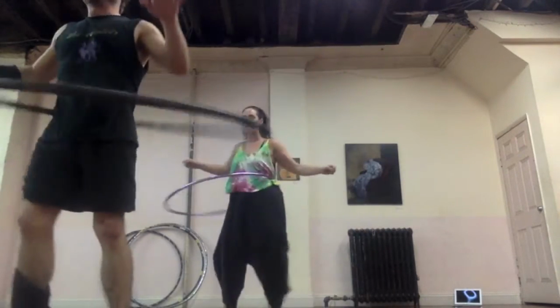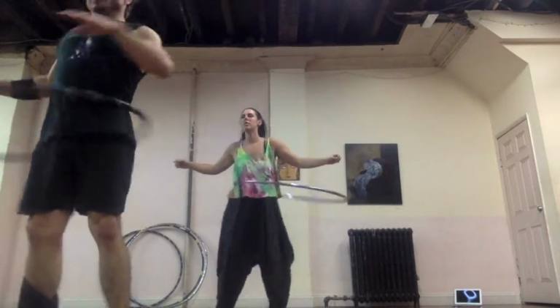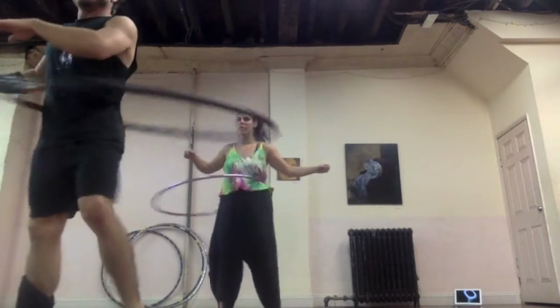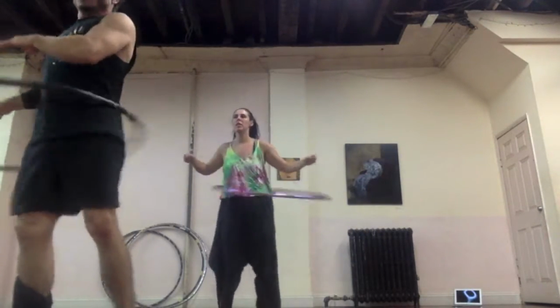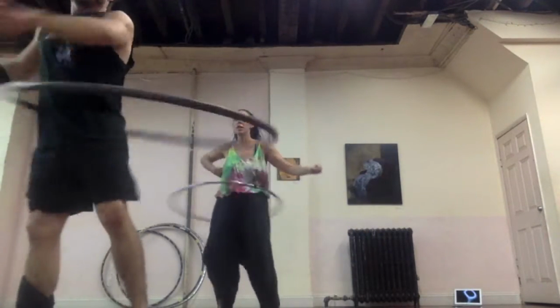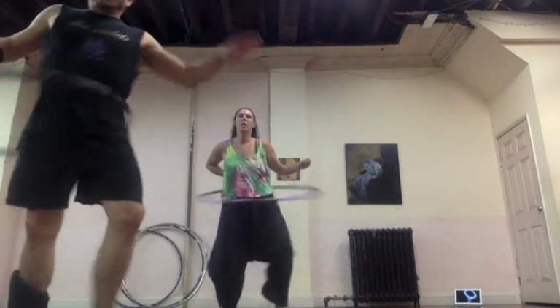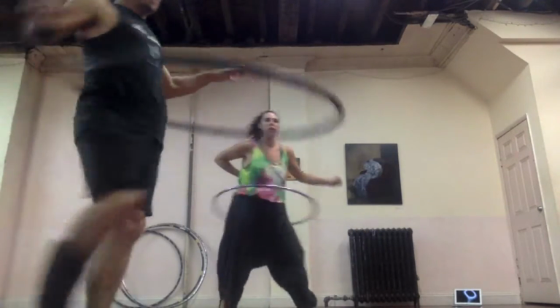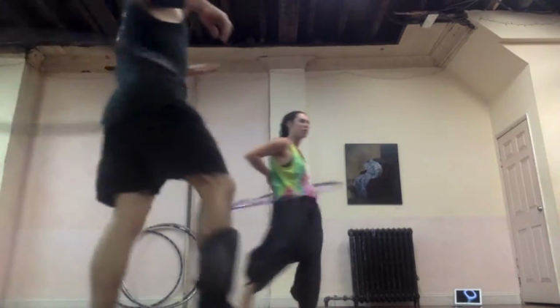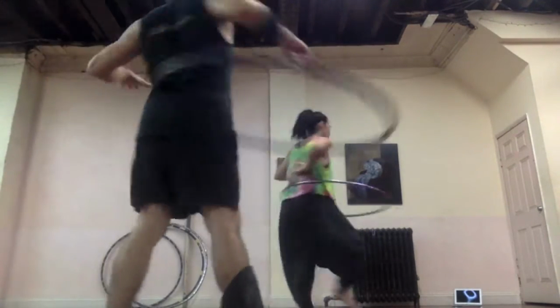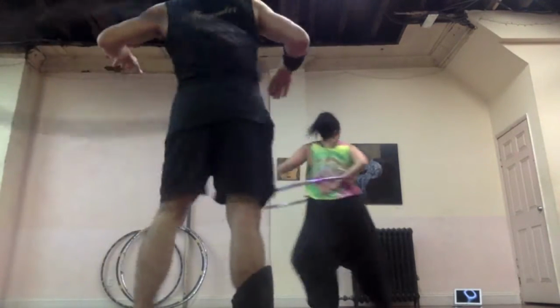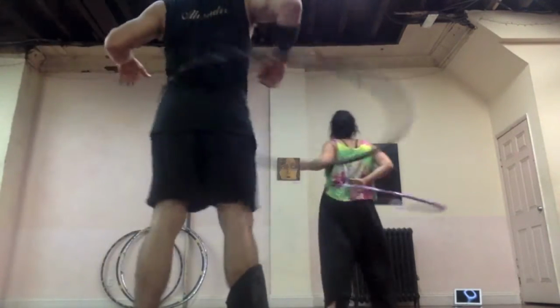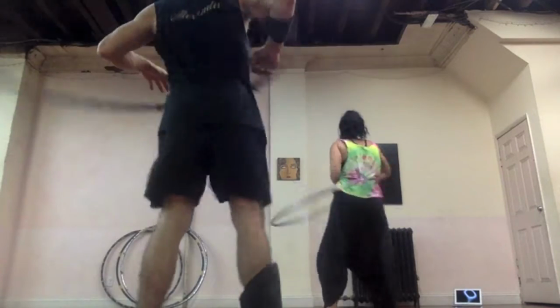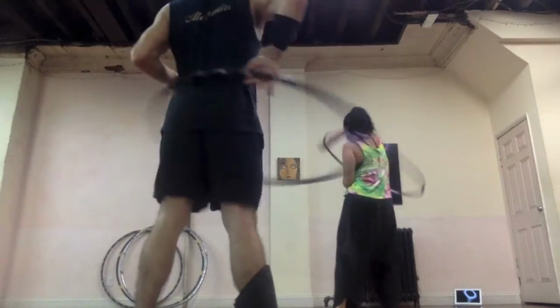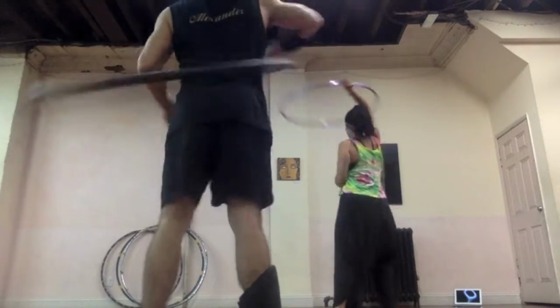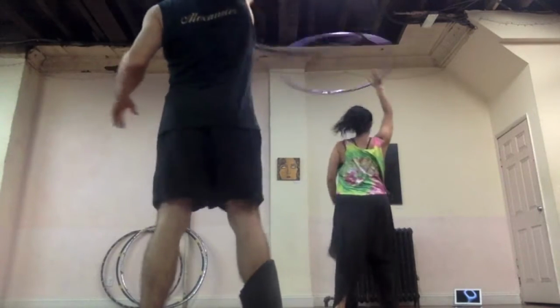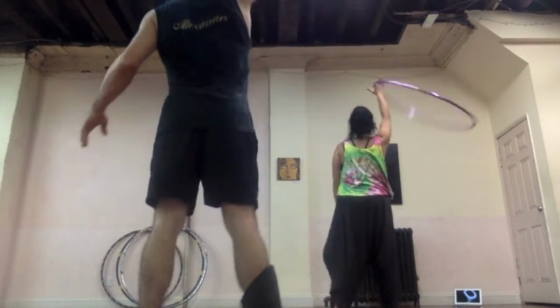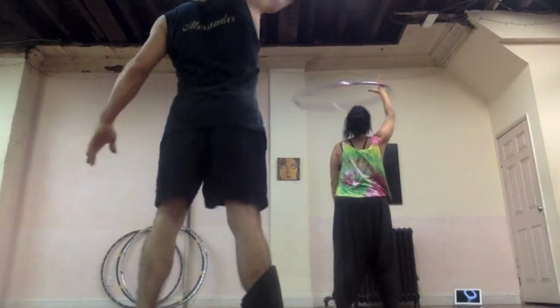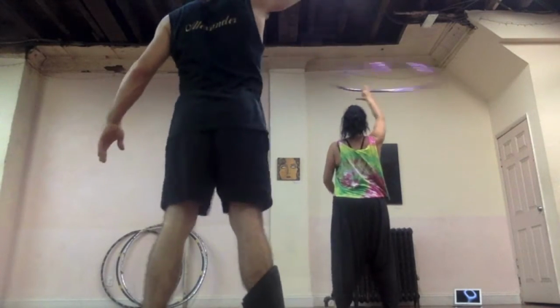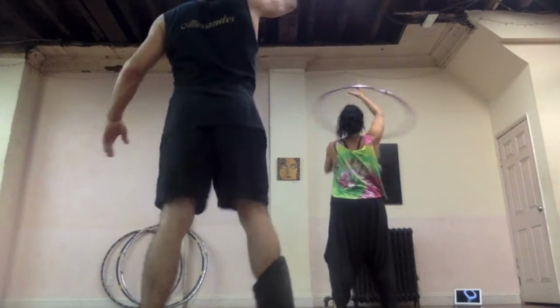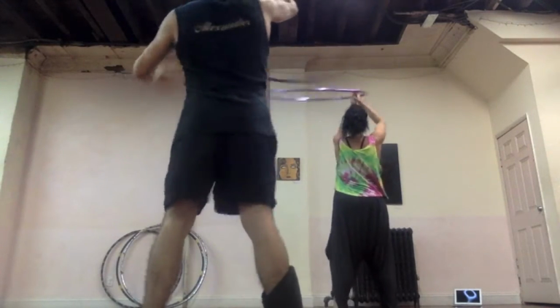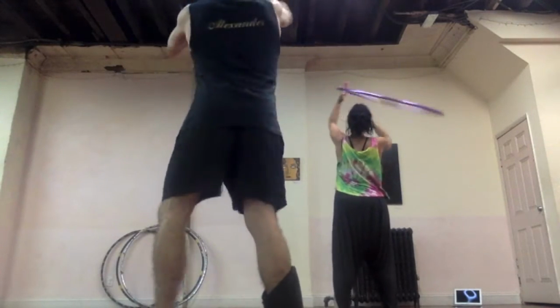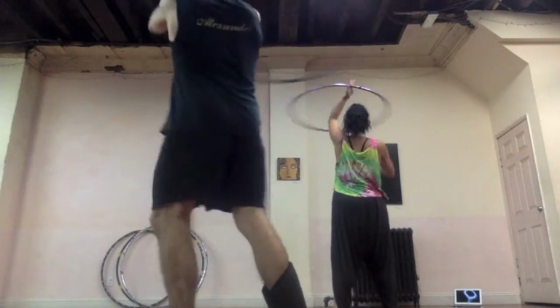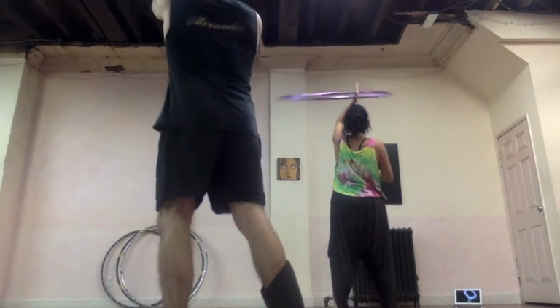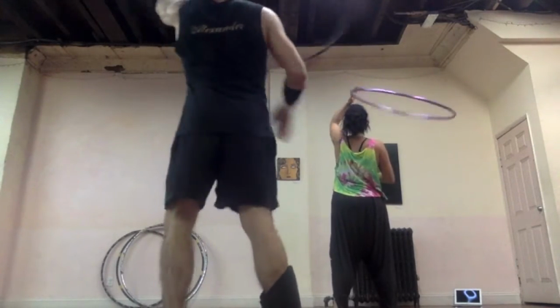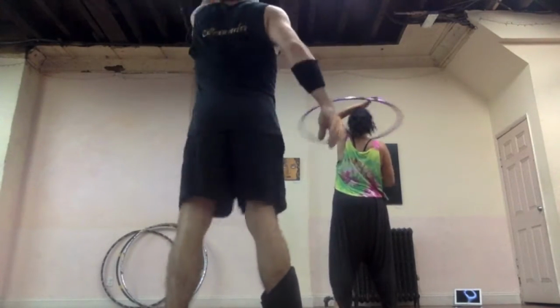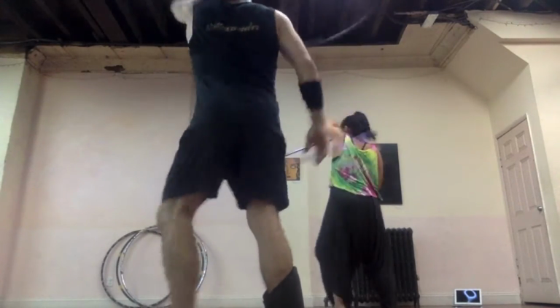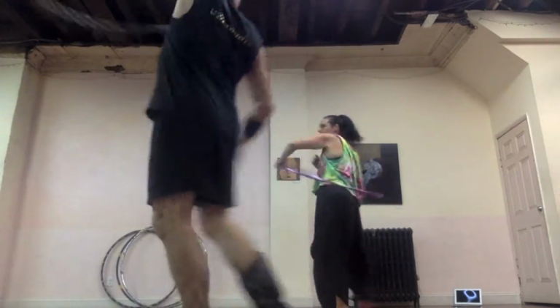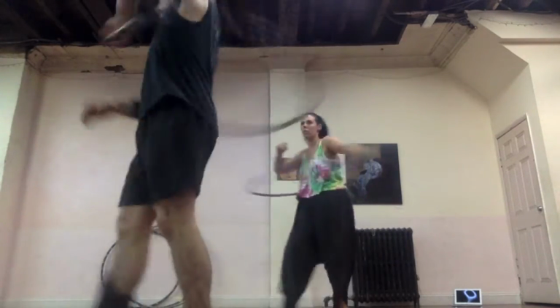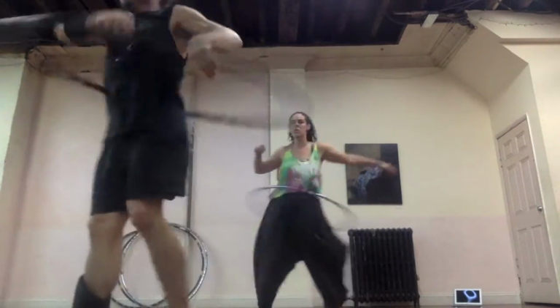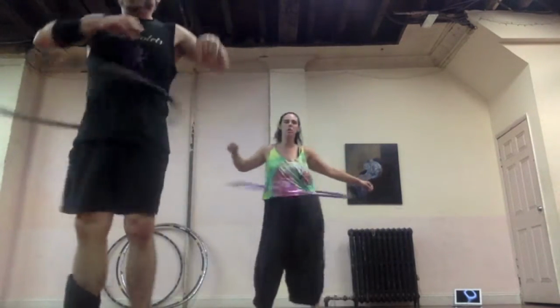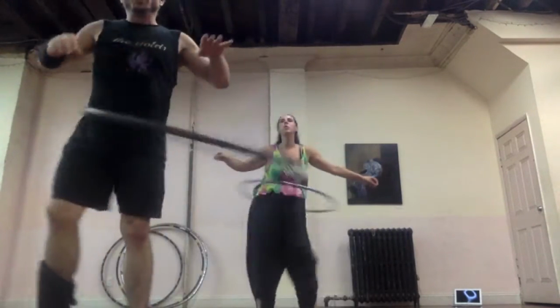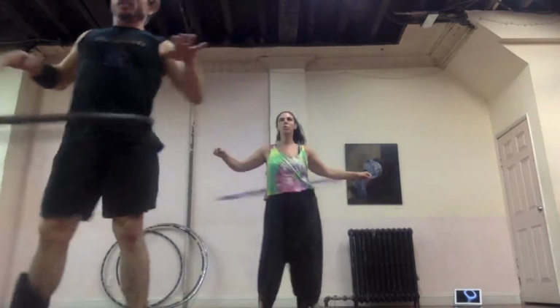Two, seven. Pivot. Two, three. And lift. Two, three. Switch hands. Two, and pivot. Two, three. Around the world.